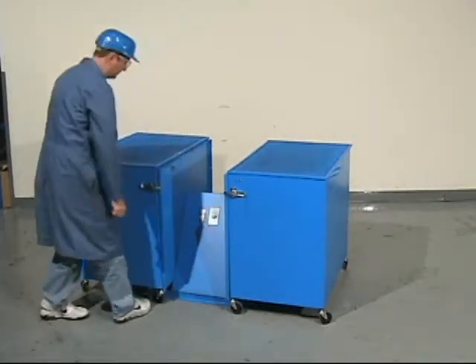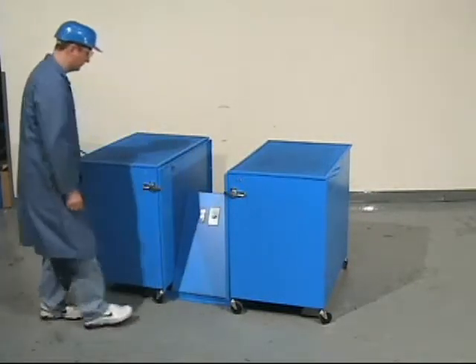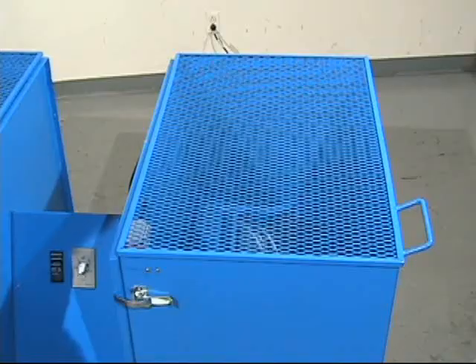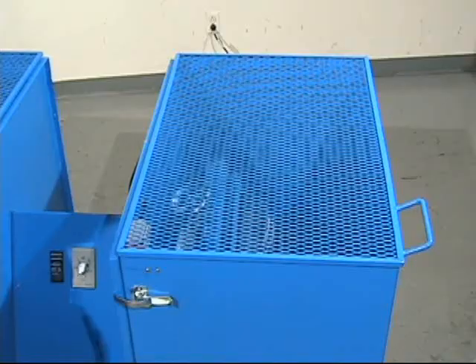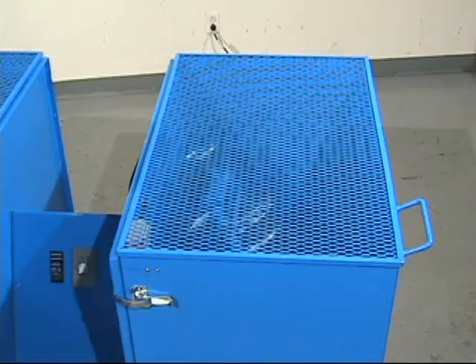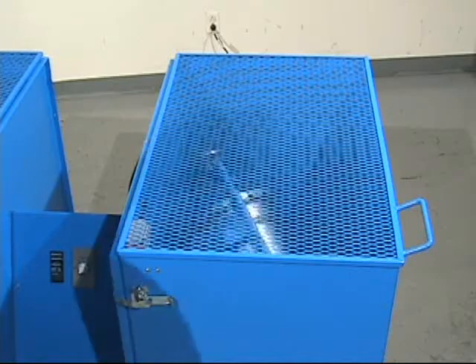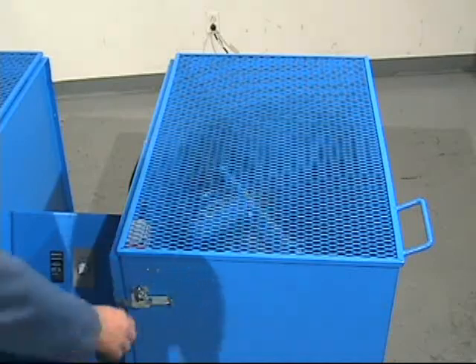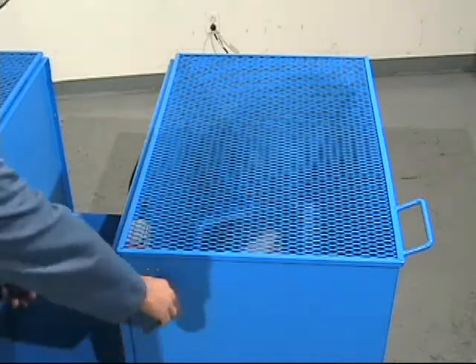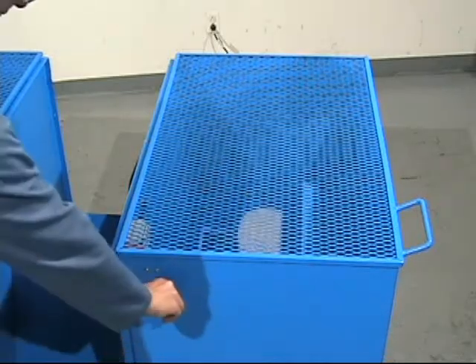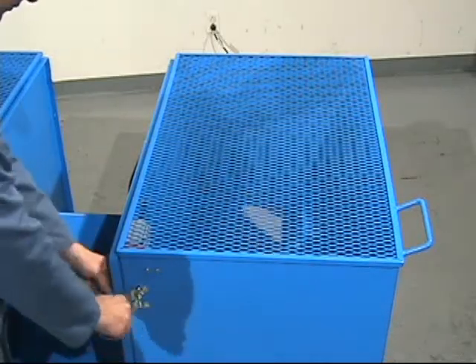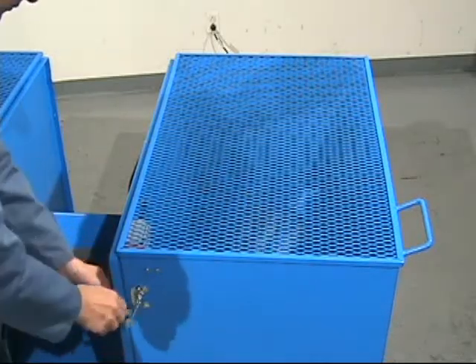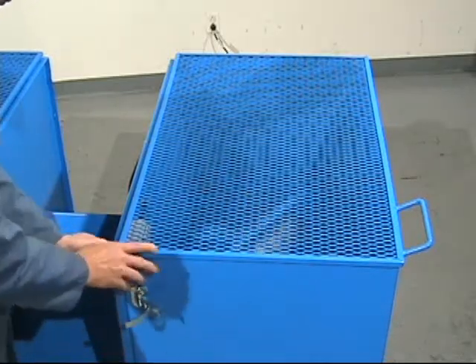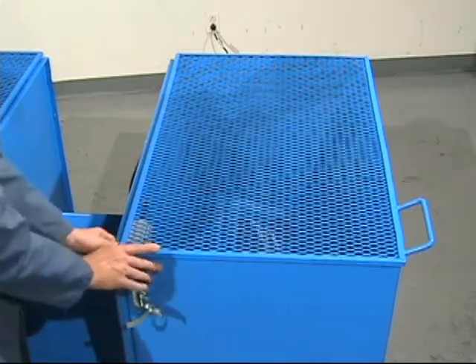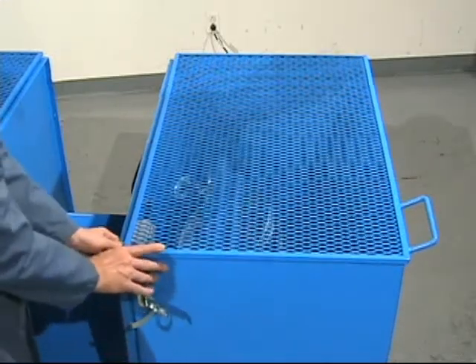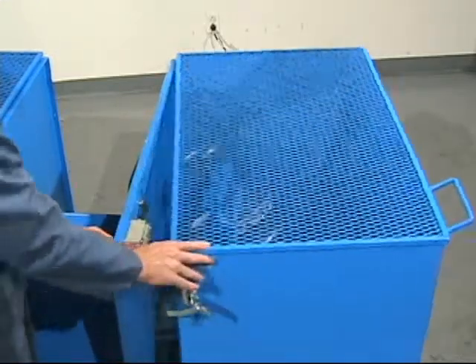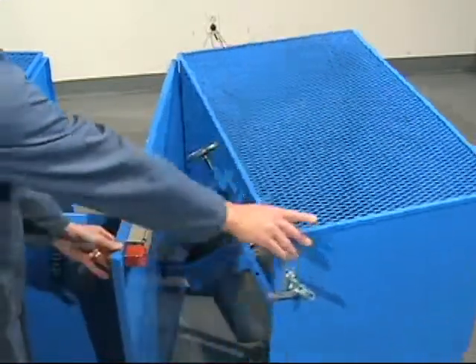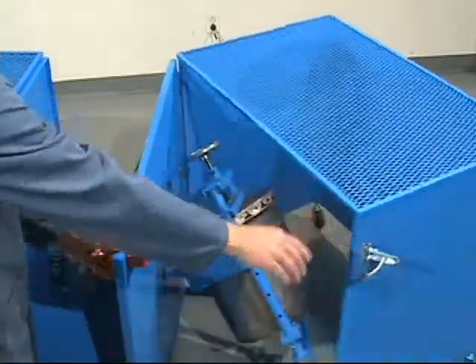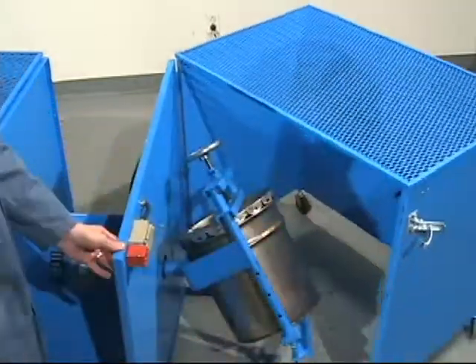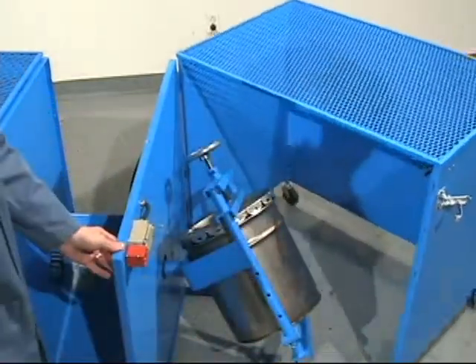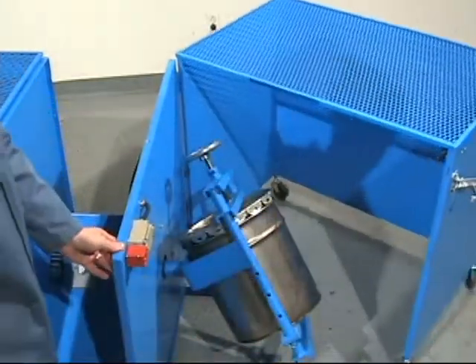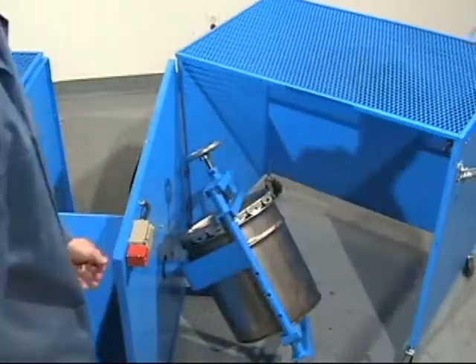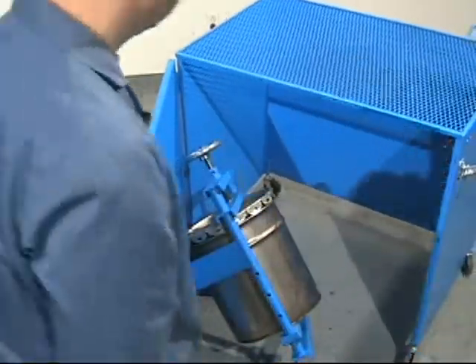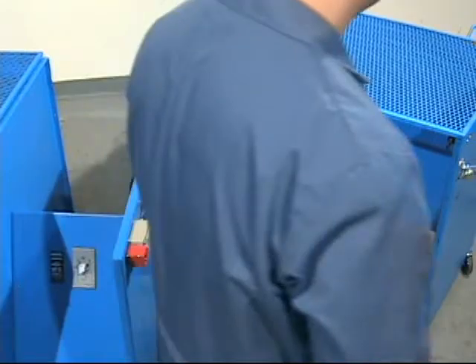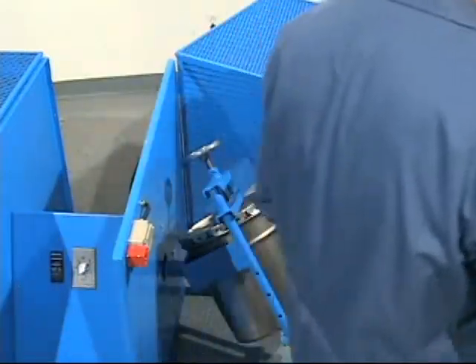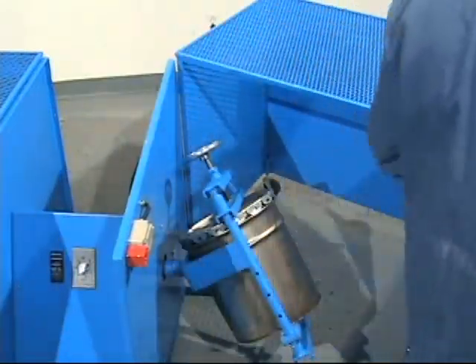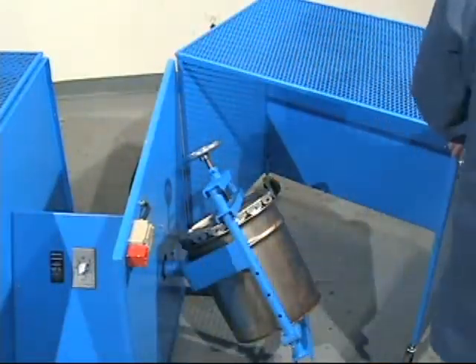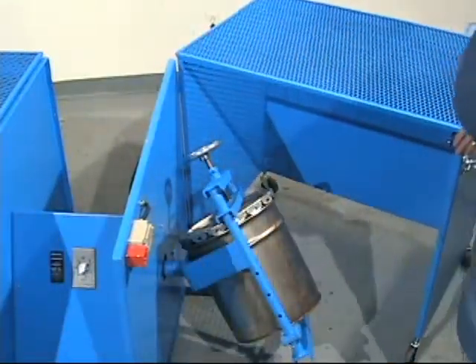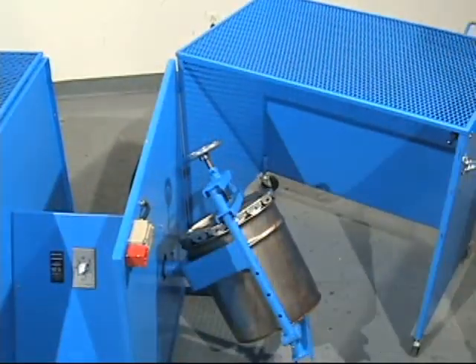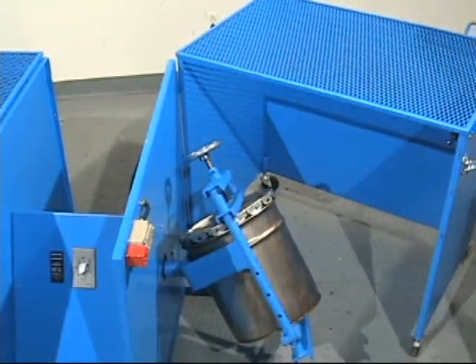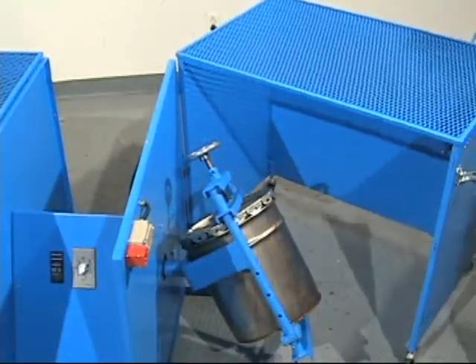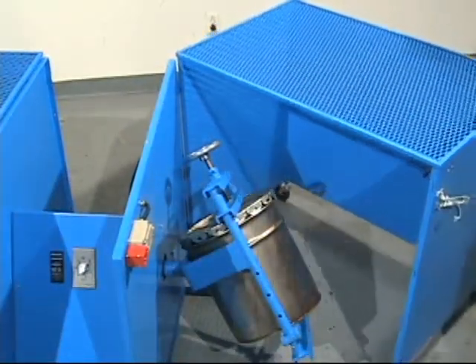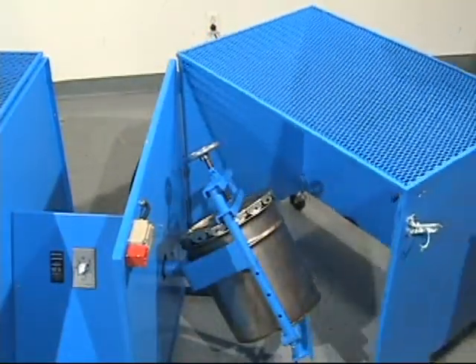The can tumbler automatically turns off when the guard is open. If minutes remain on the timer, tumbling automatically resumes when you close the guard.